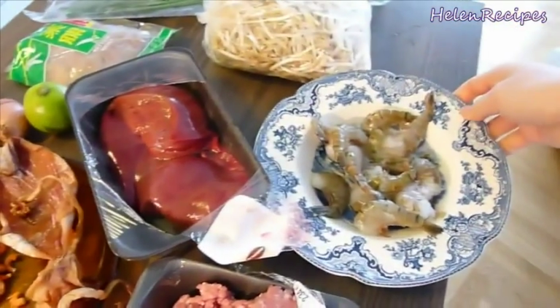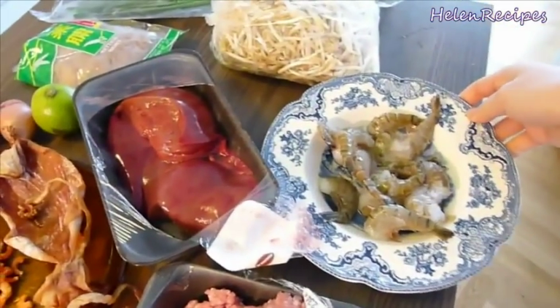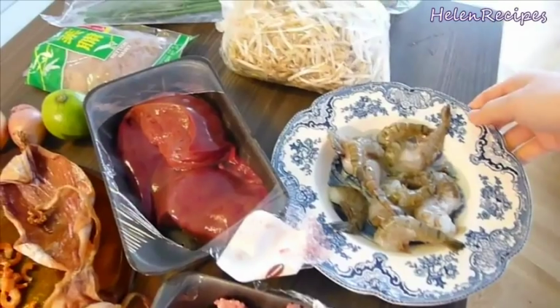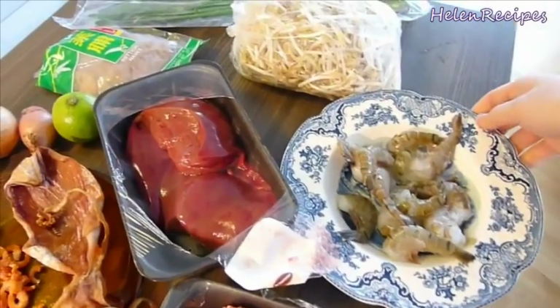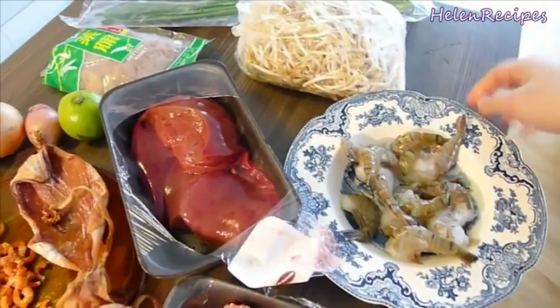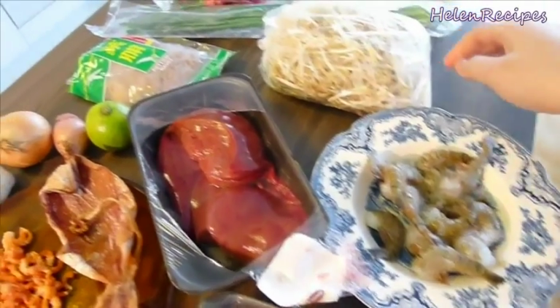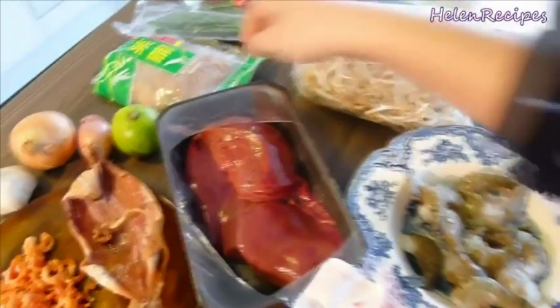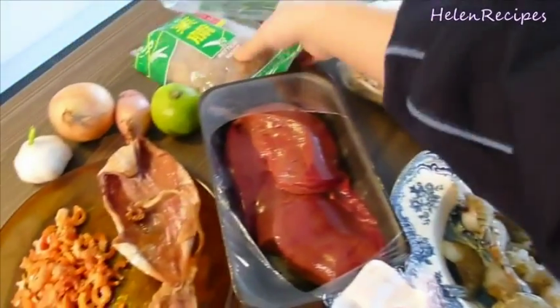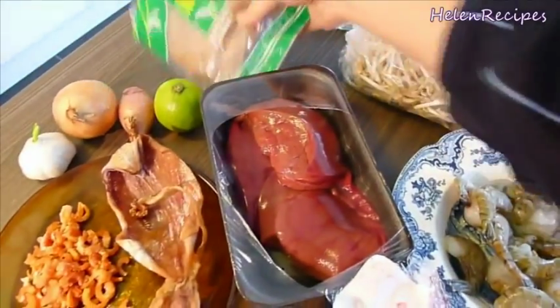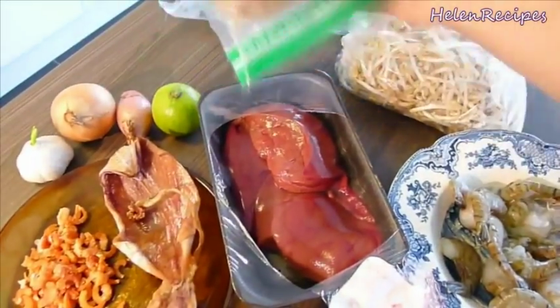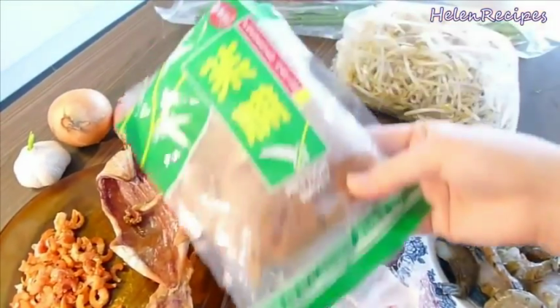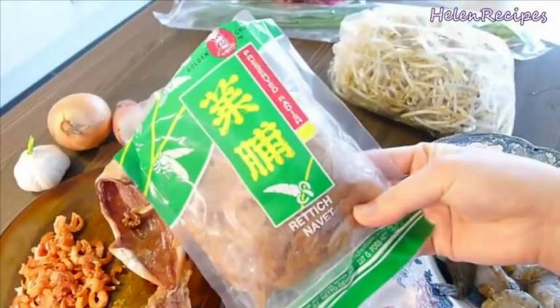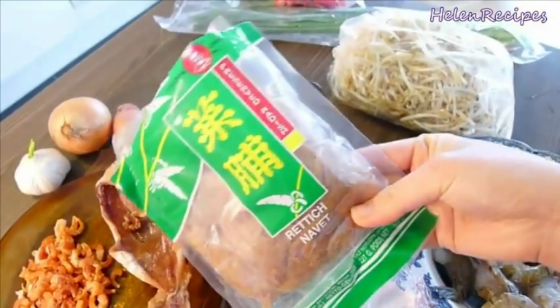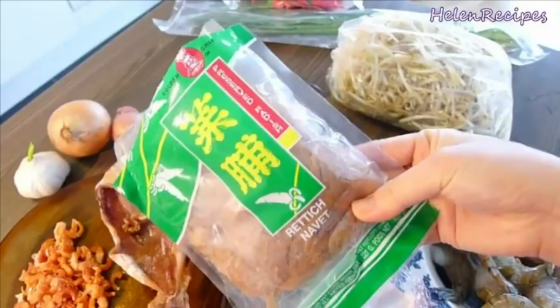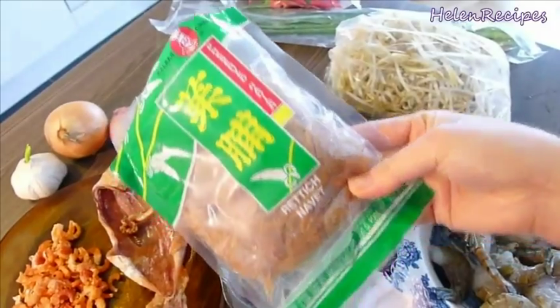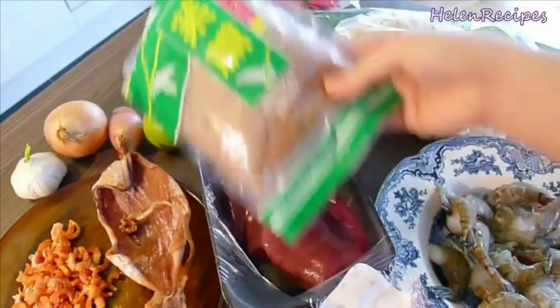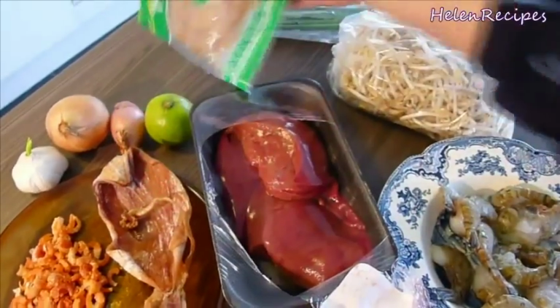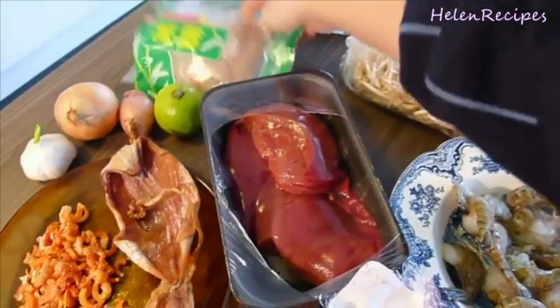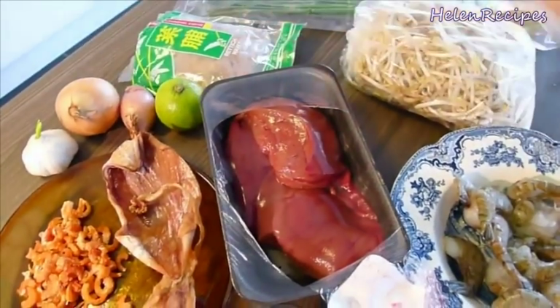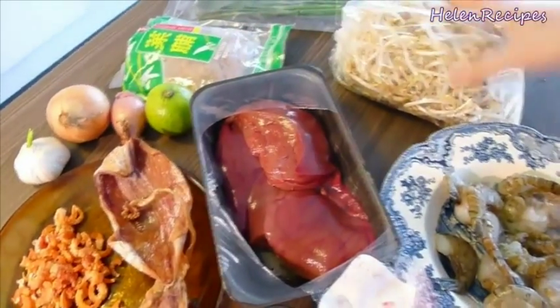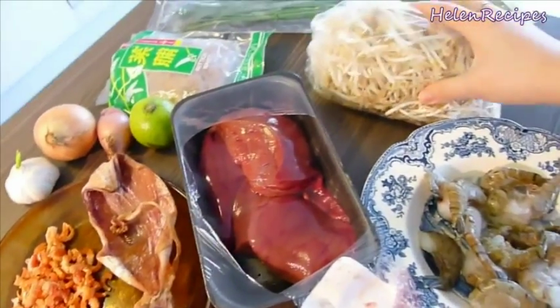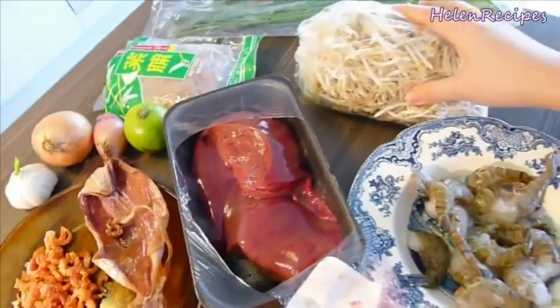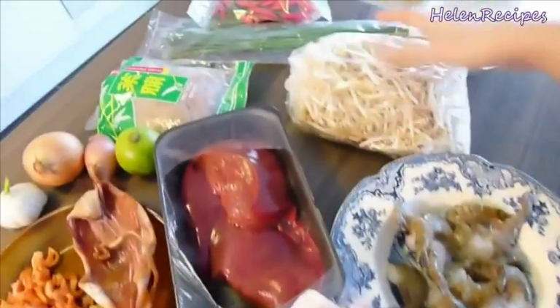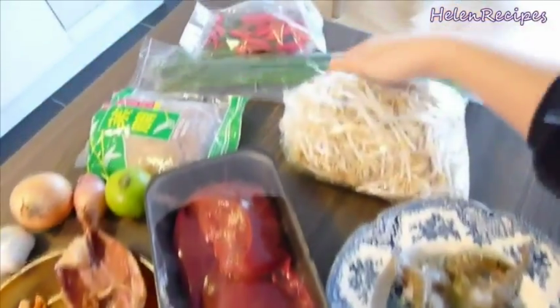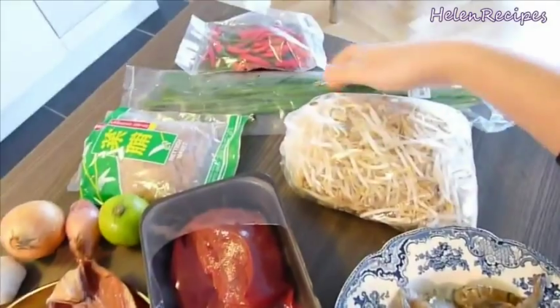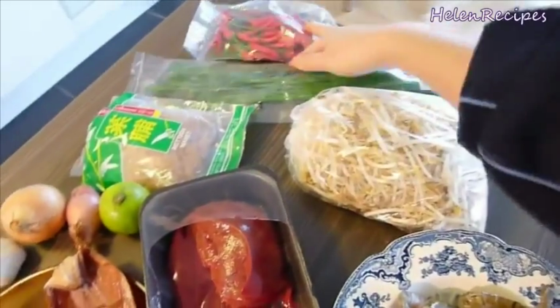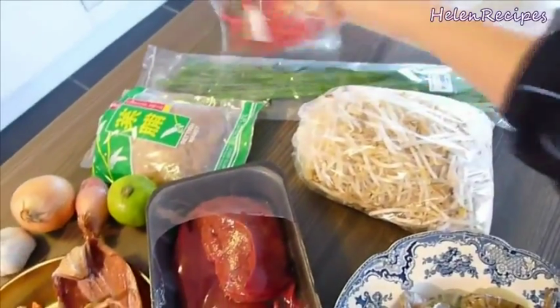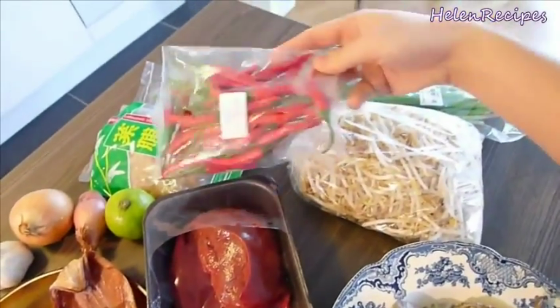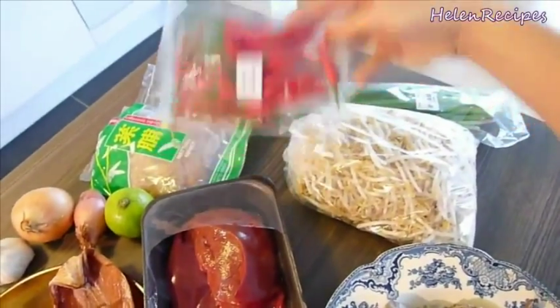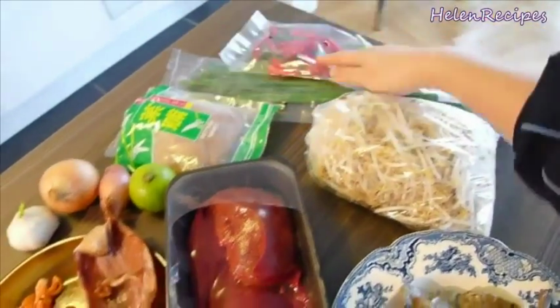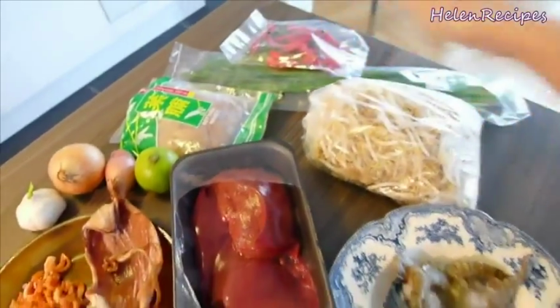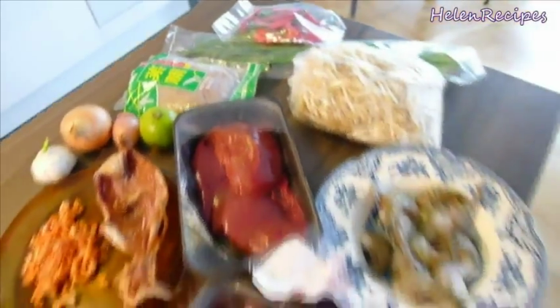Some large shrimps or prawns. This is optional, but I also like to have preserved radish. For vegetables, you will need bean sprouts, chili, garlic chives, and some Vietnamese celery.